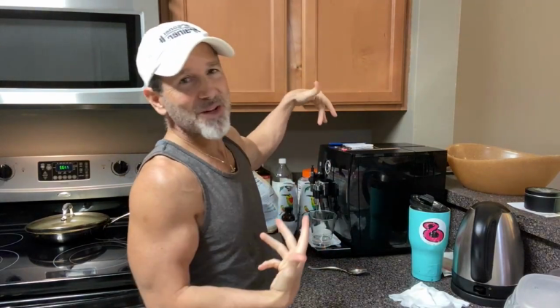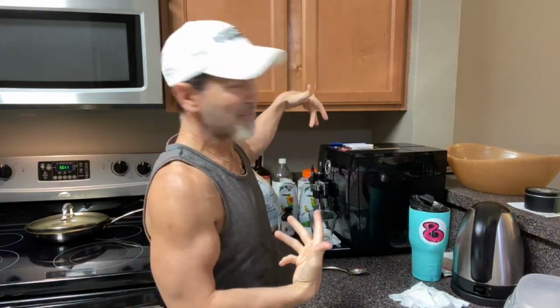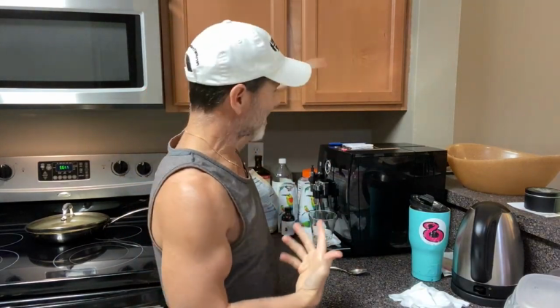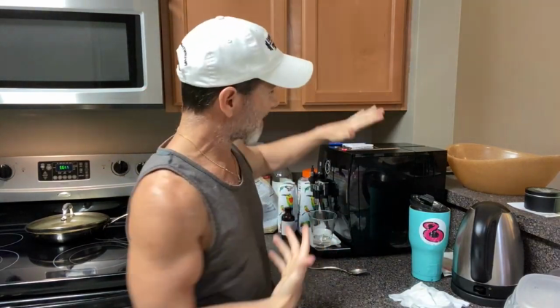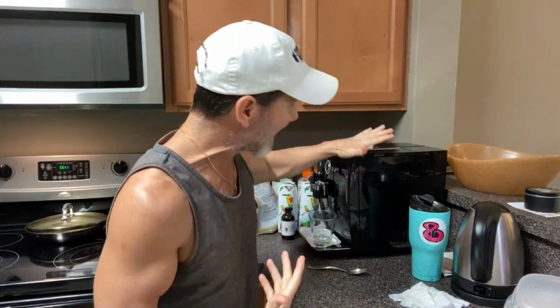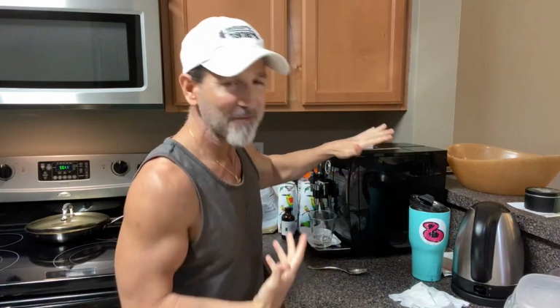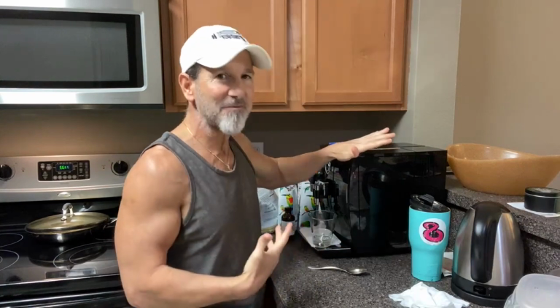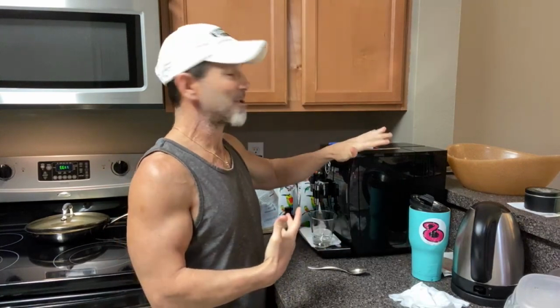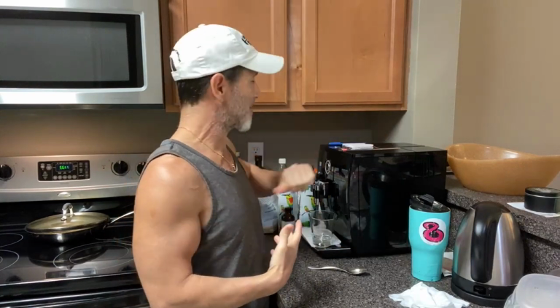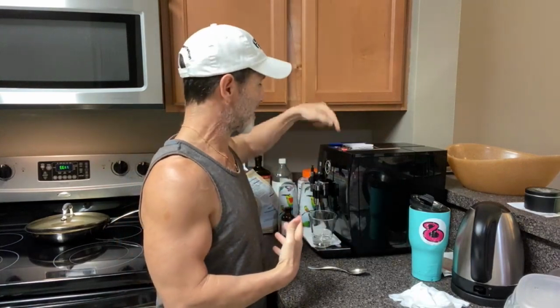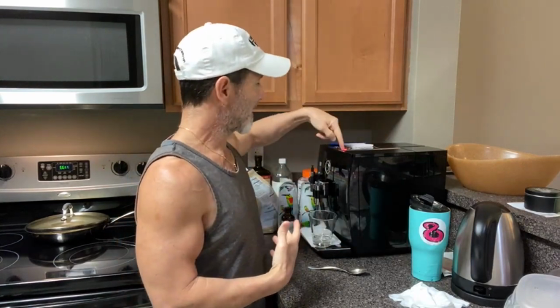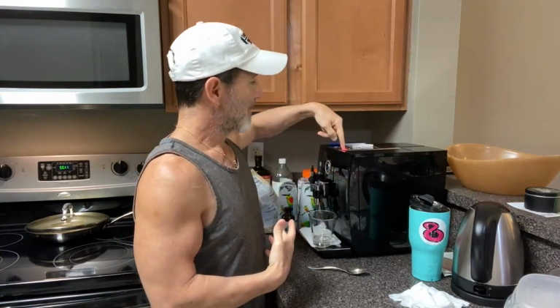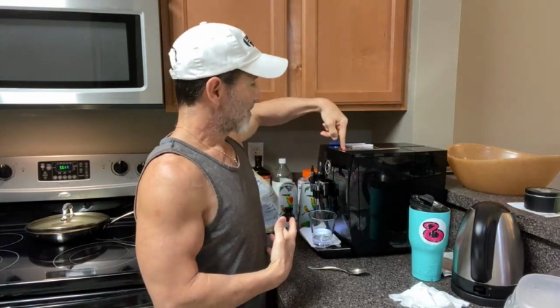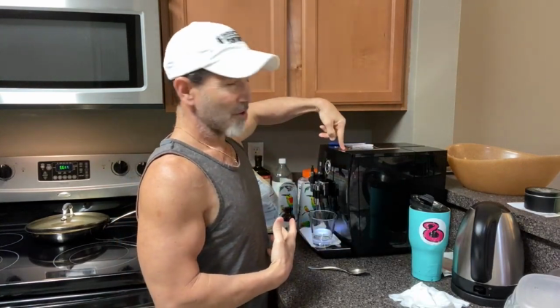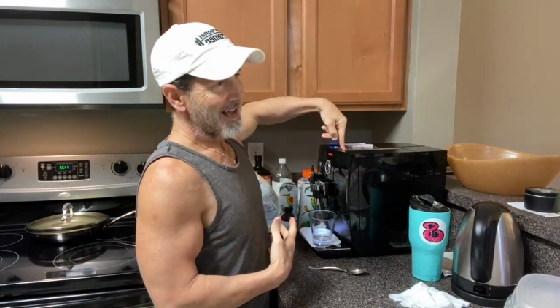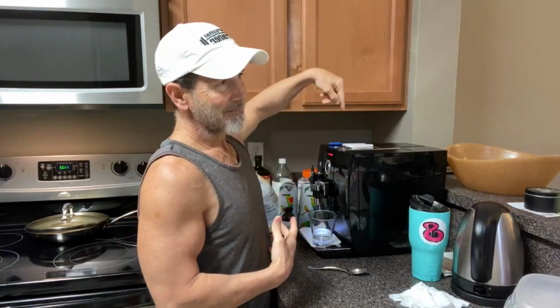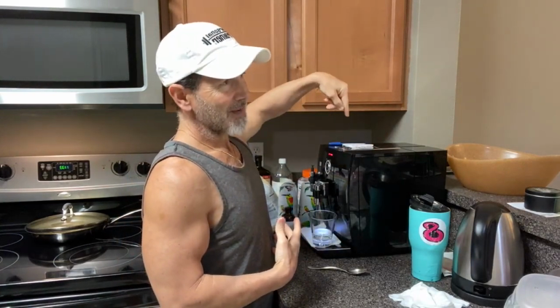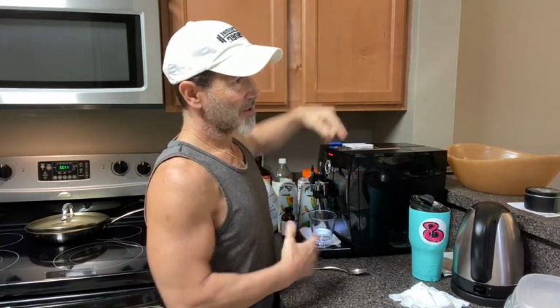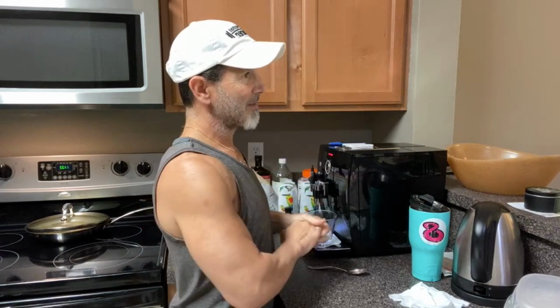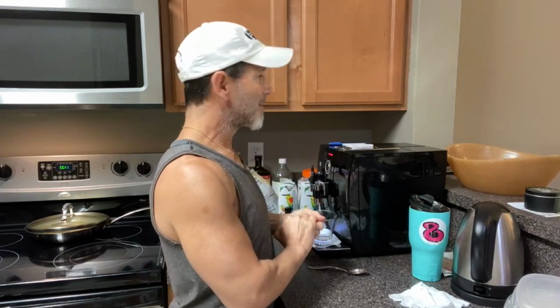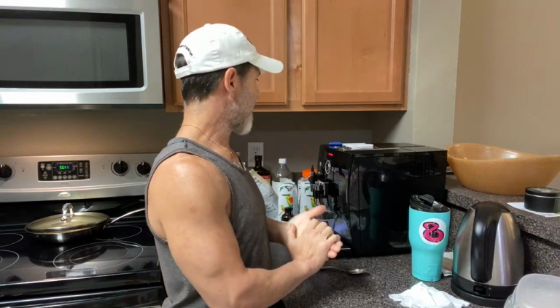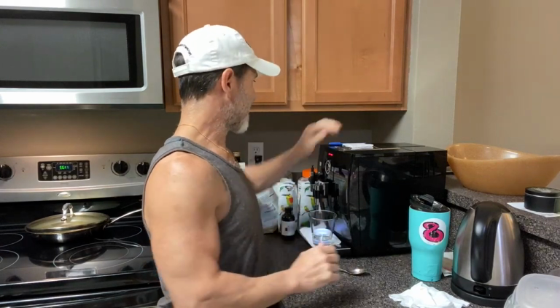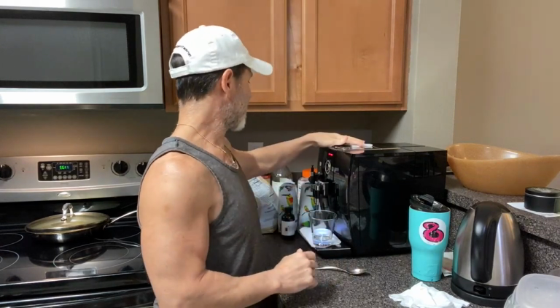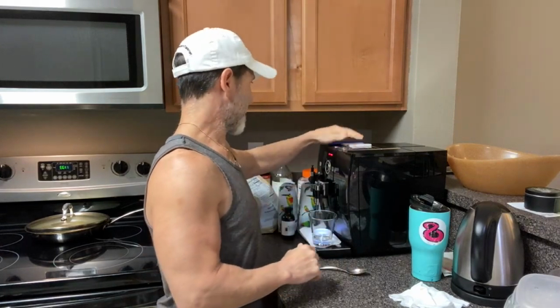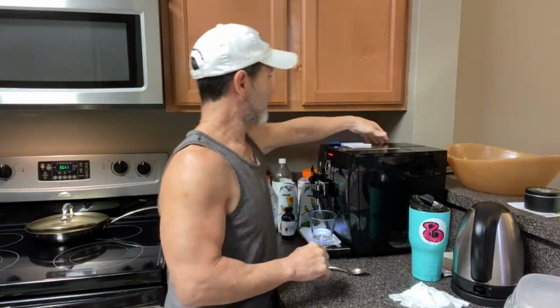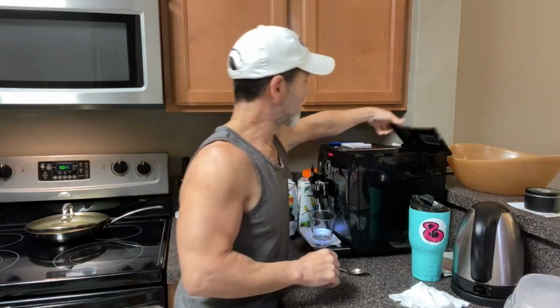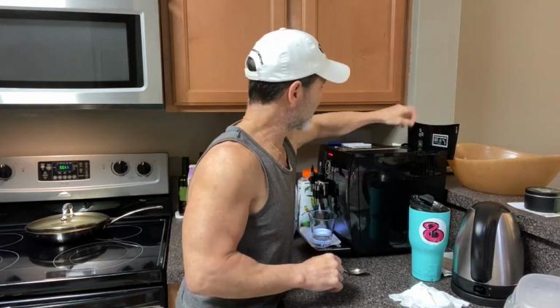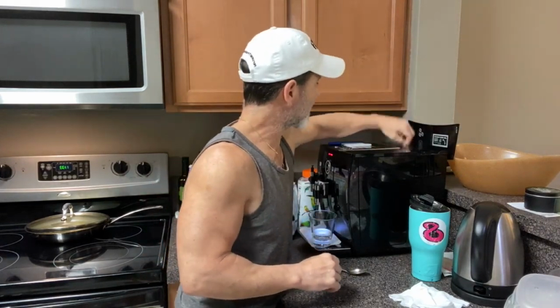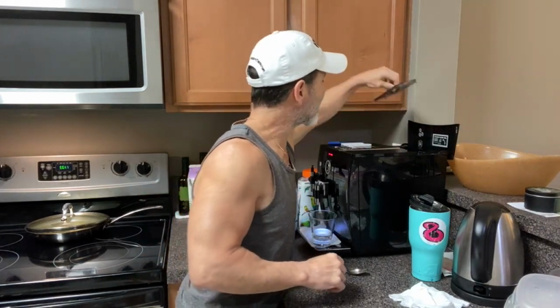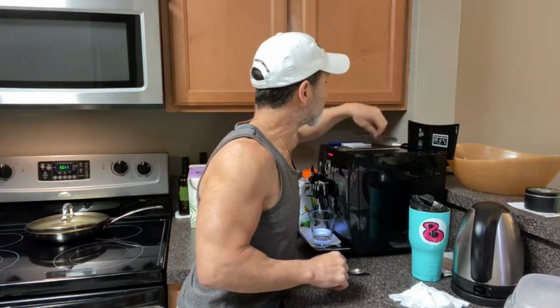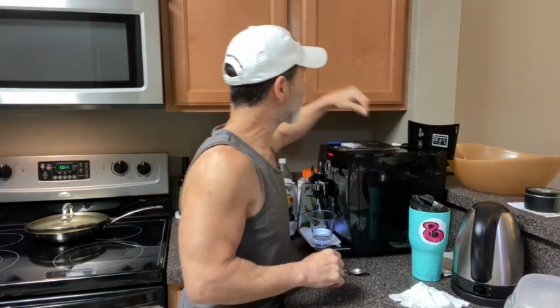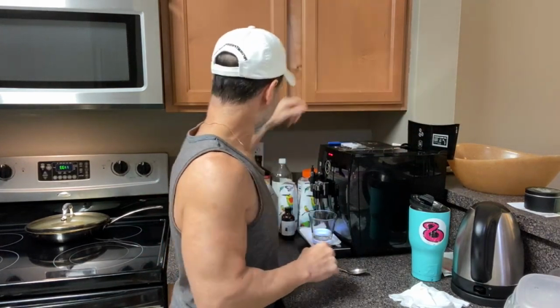This is my favorite espresso machine — it's already on. I just turned the heater on, so let's see if I've got enough.